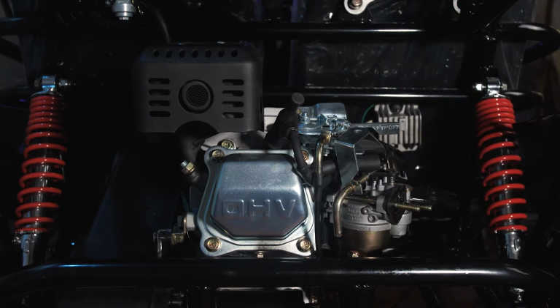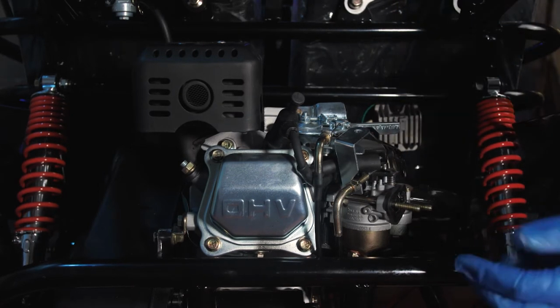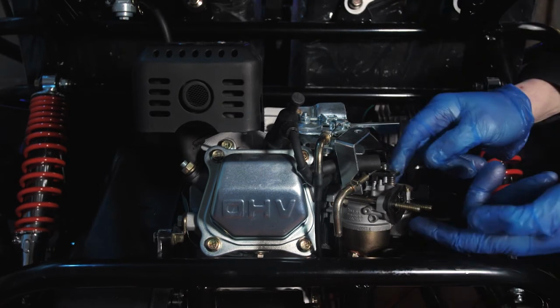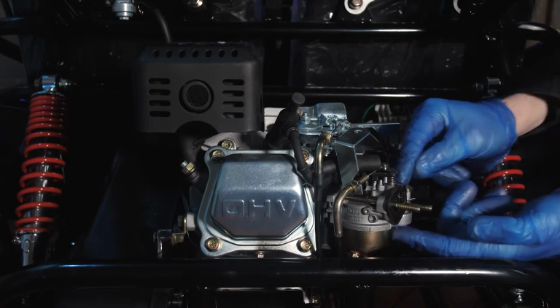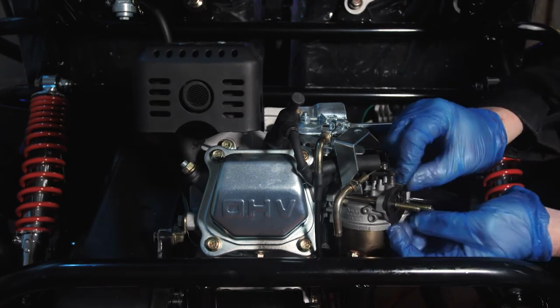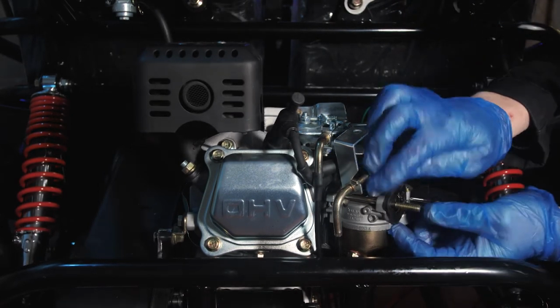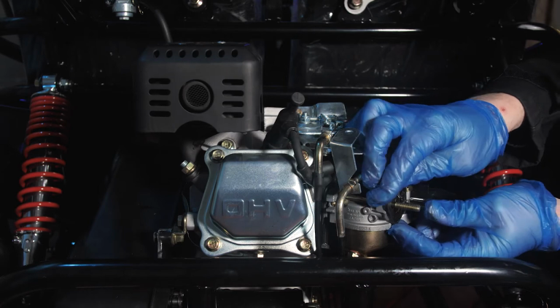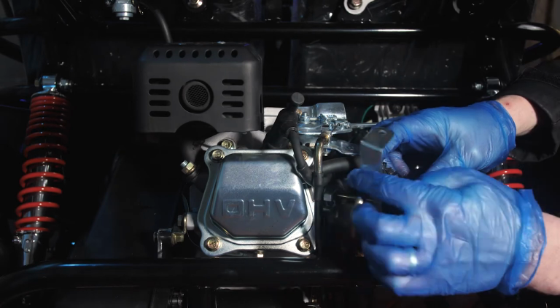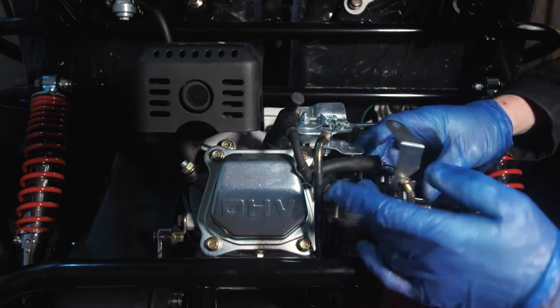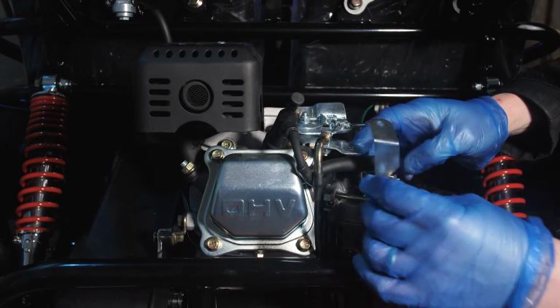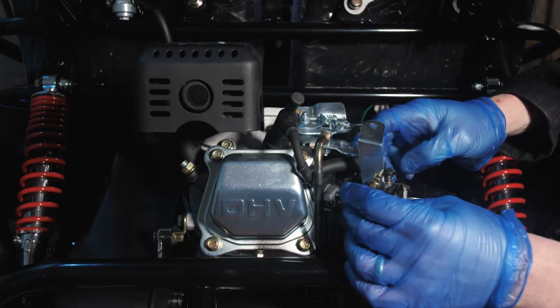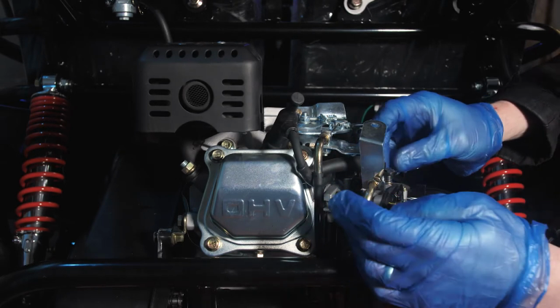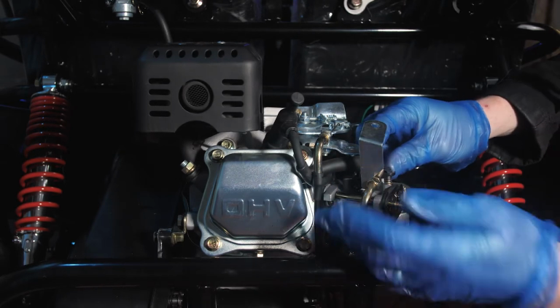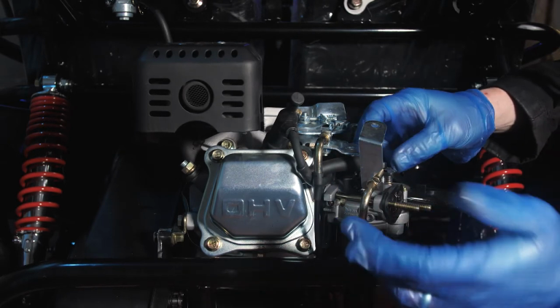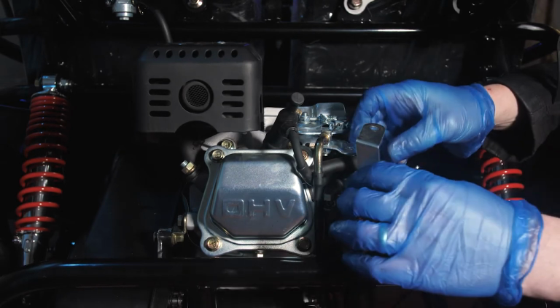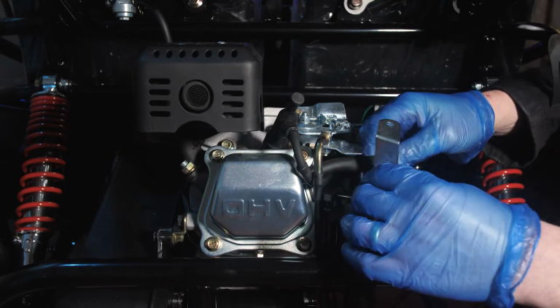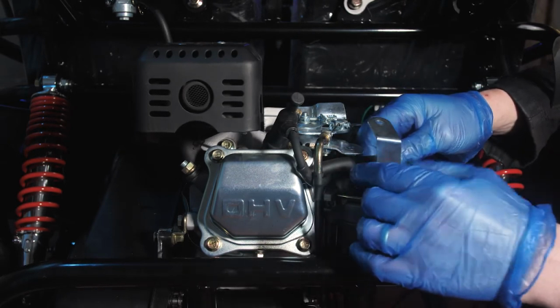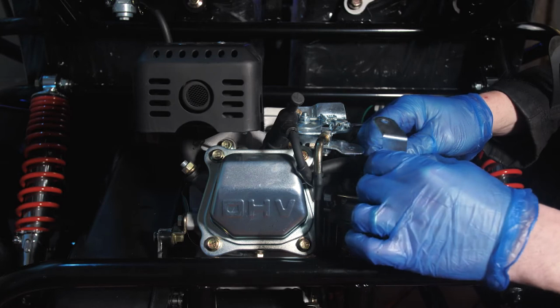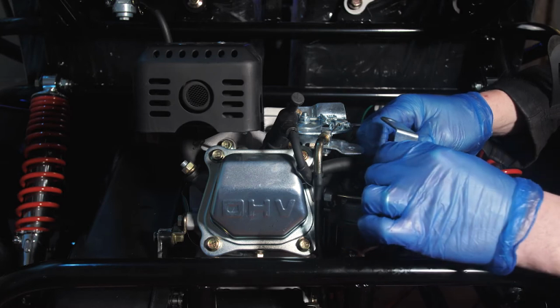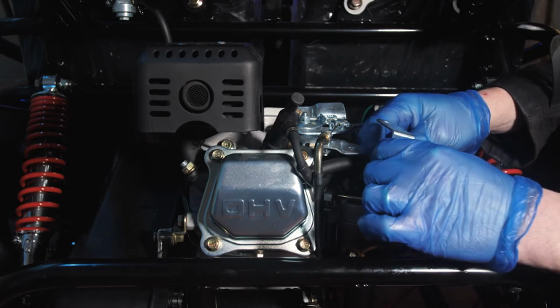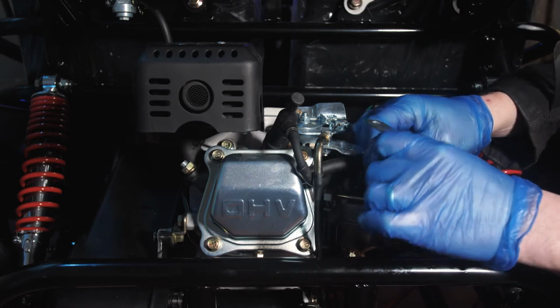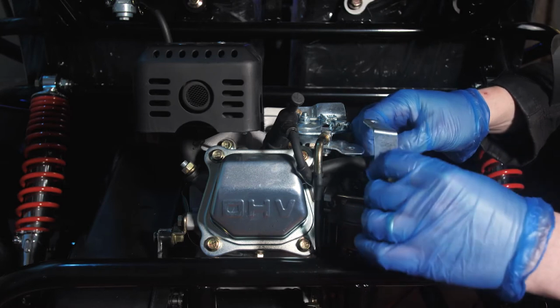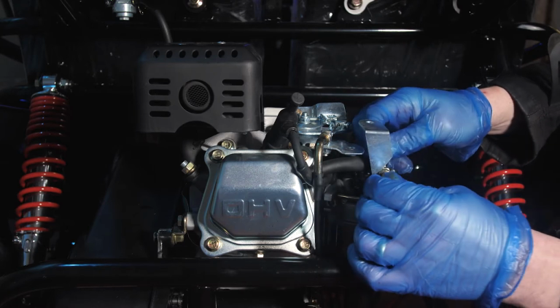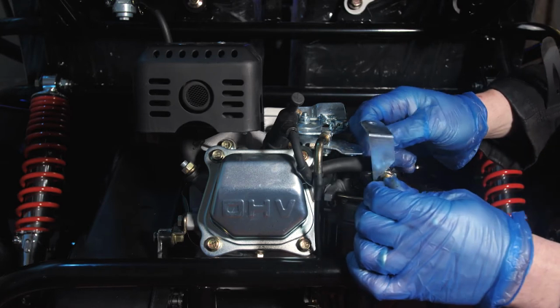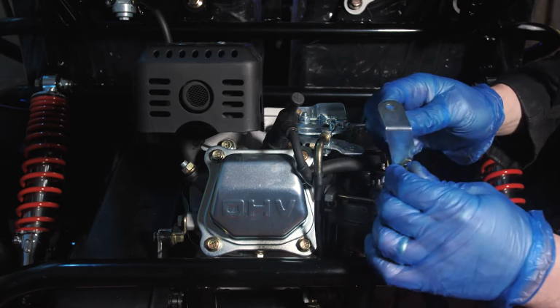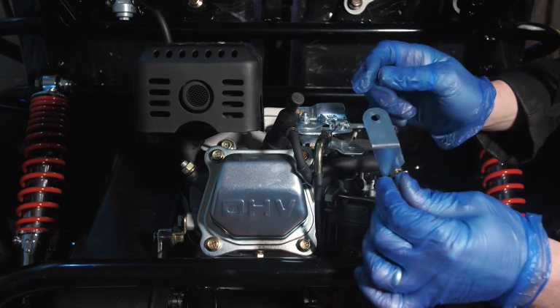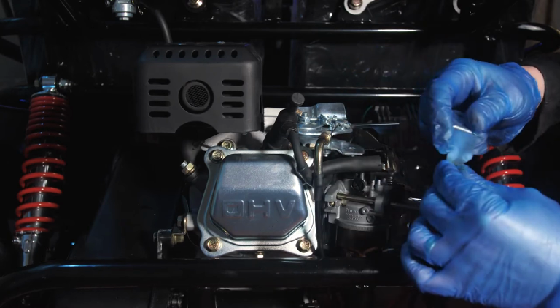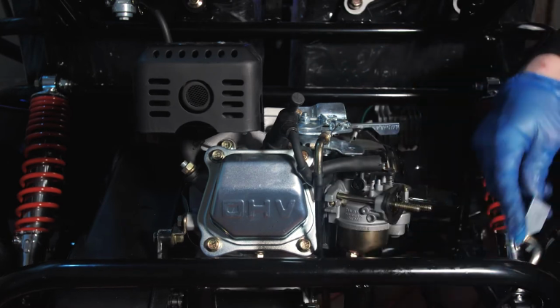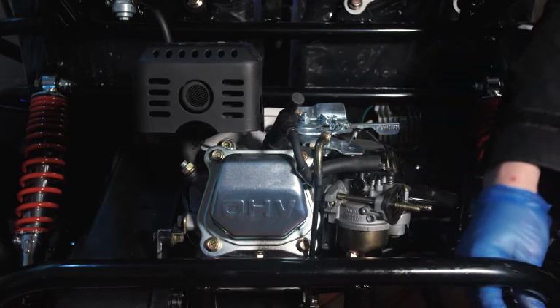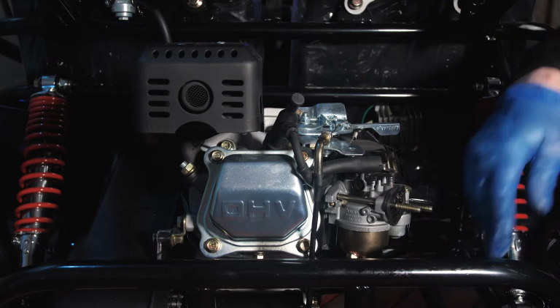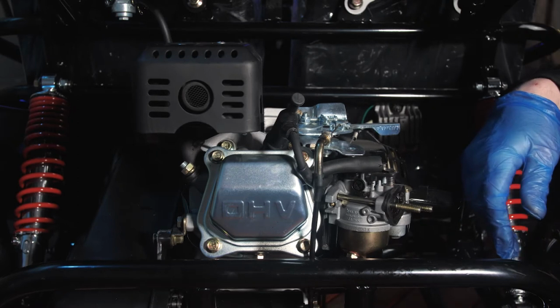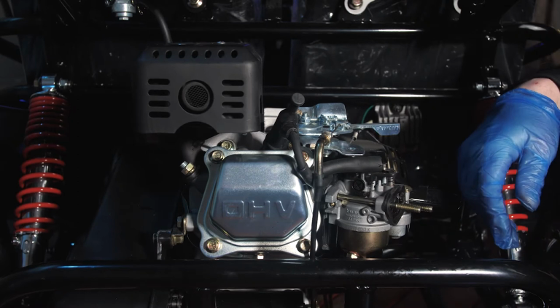You will then find there is a gasket on here and your choke cable. Remove your choke cable from the vehicle — push it forward and then lift it up out of the notch and place that out of the way for the time being.